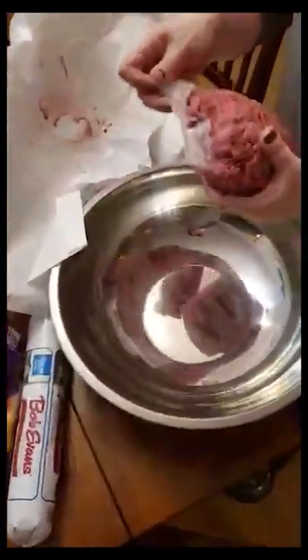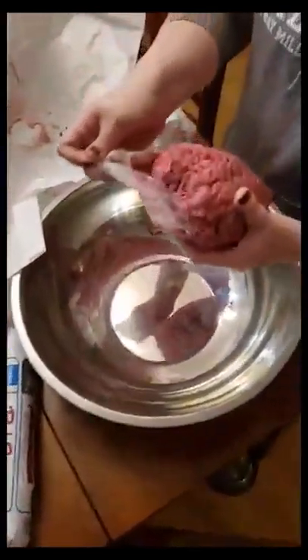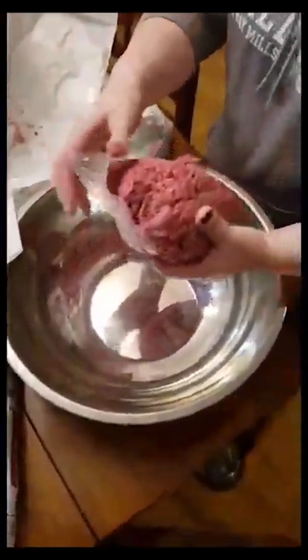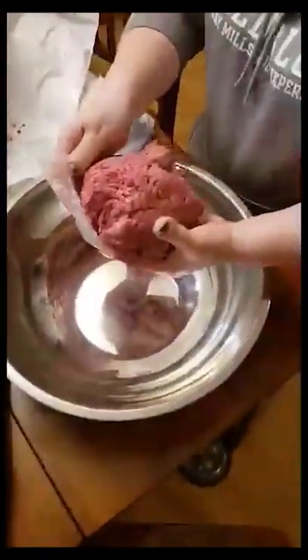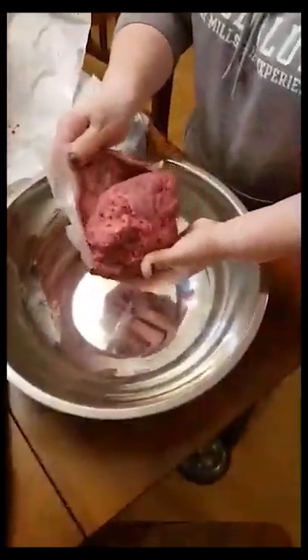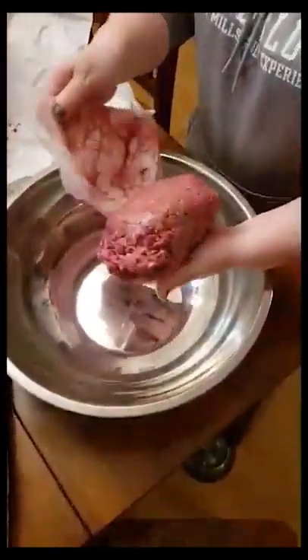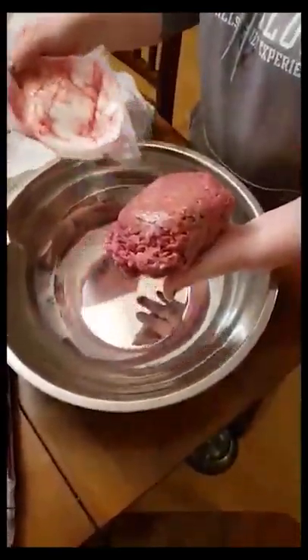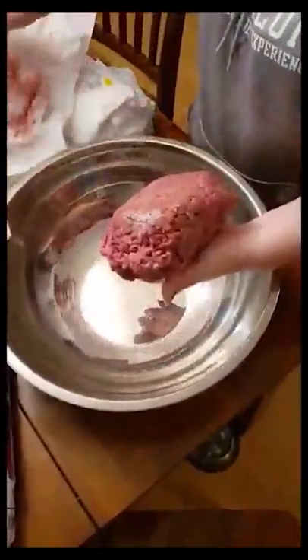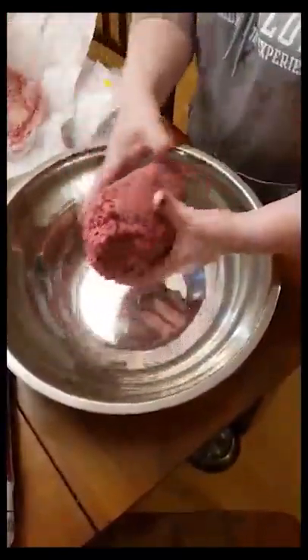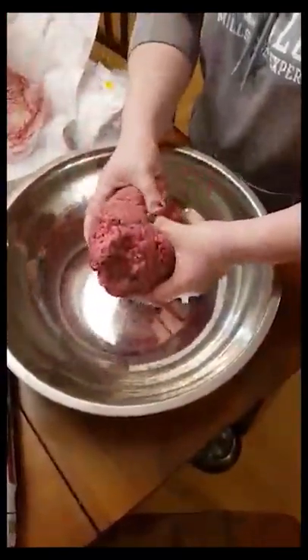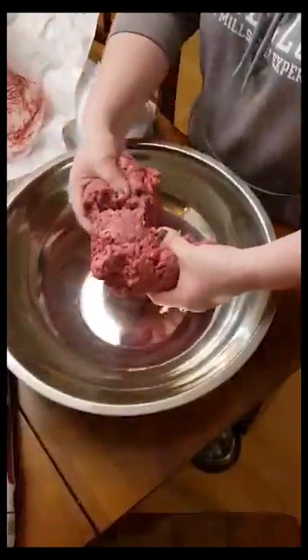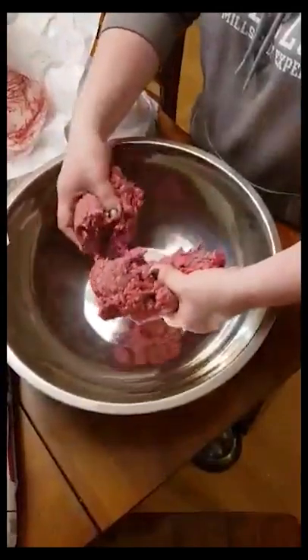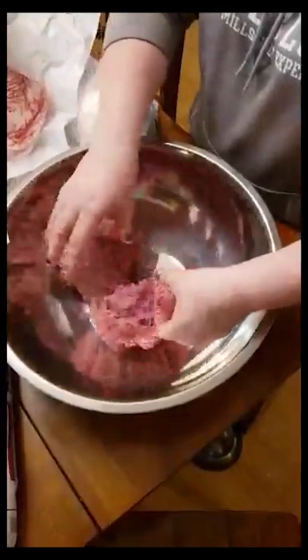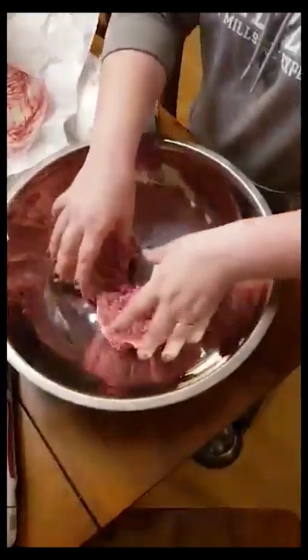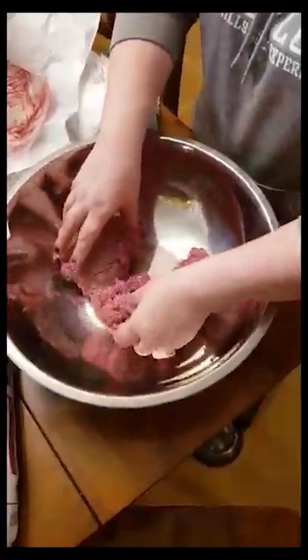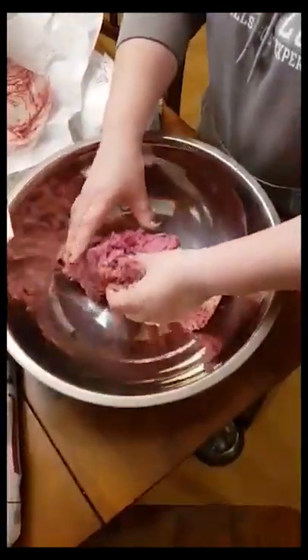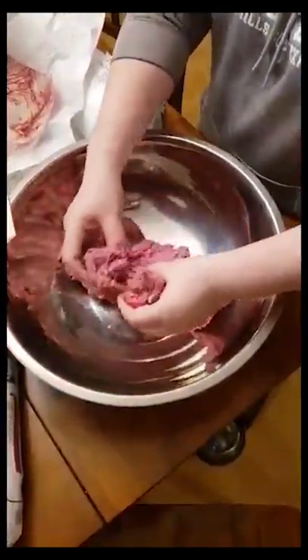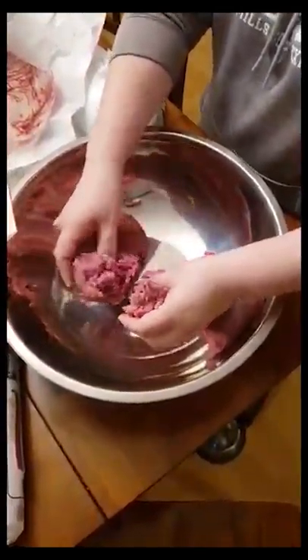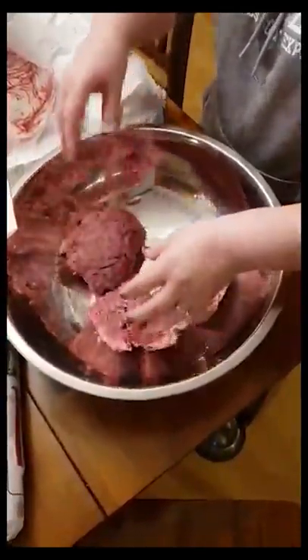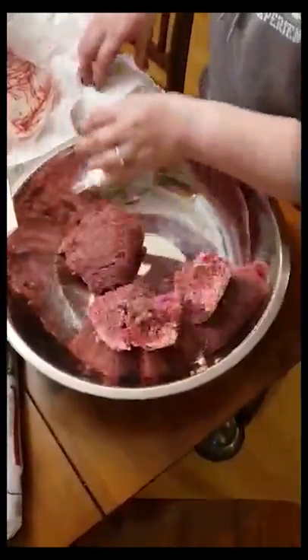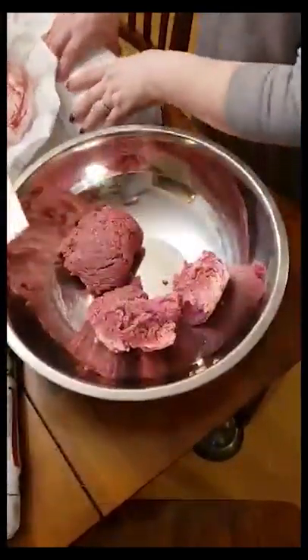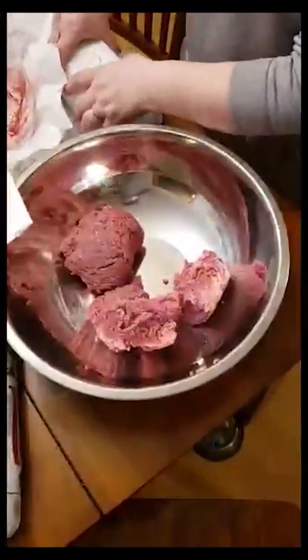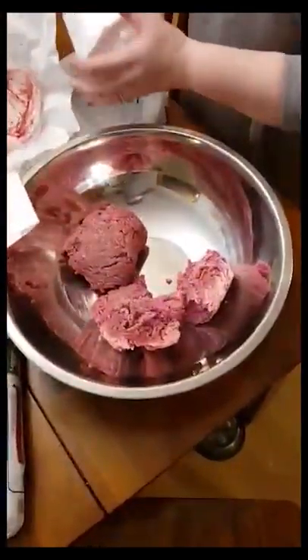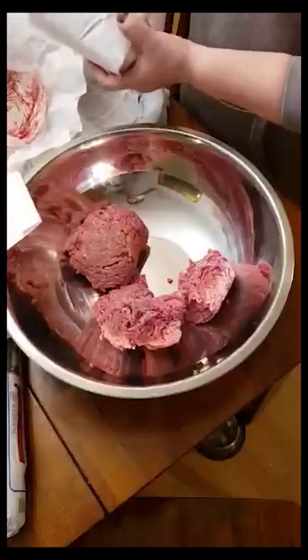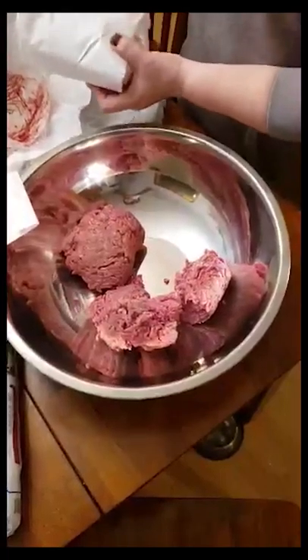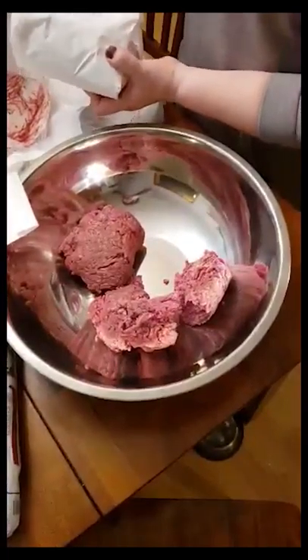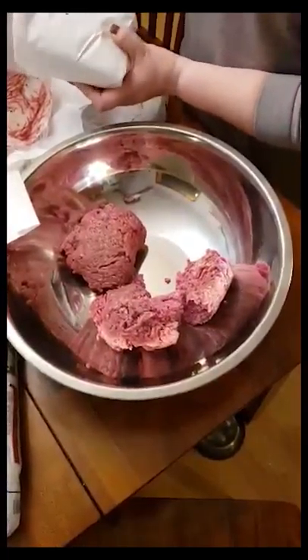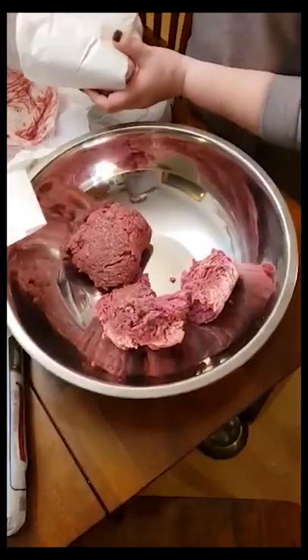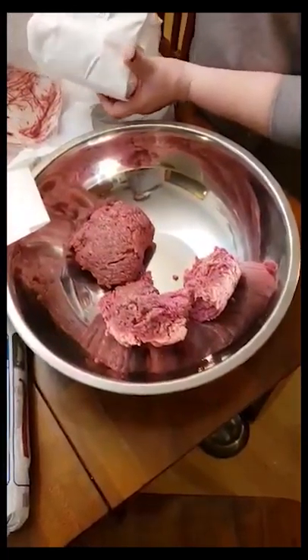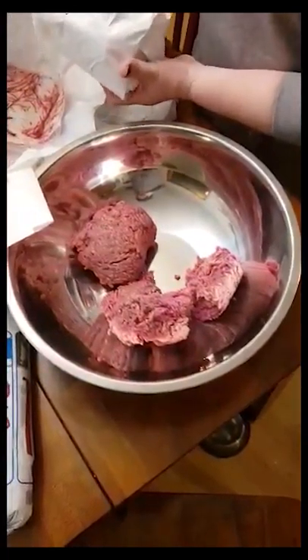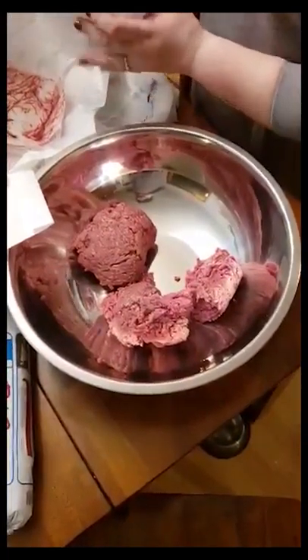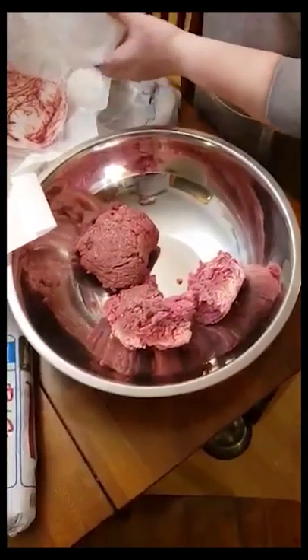Right now I've got five pounds of hamburger, which we got from Neville's. It's always best to use fresh hamburger — not stuff that's been frozen at any point.